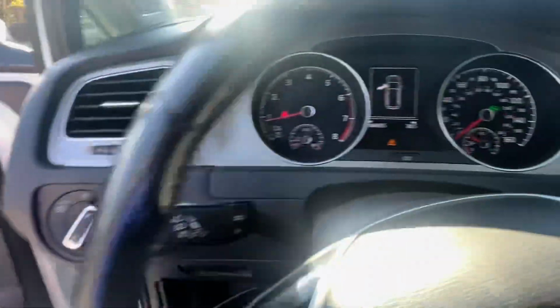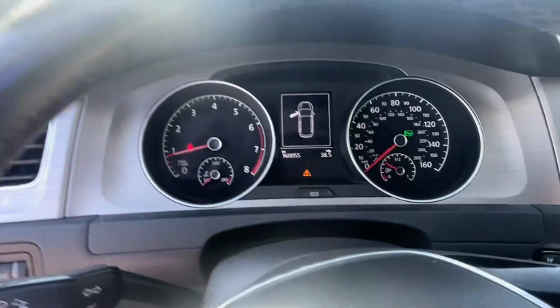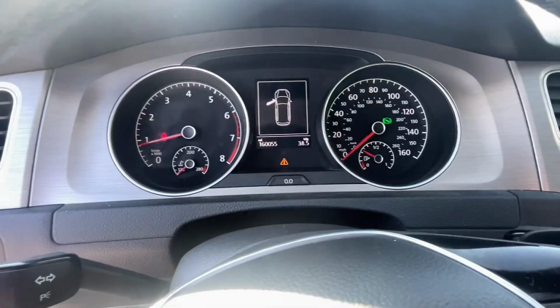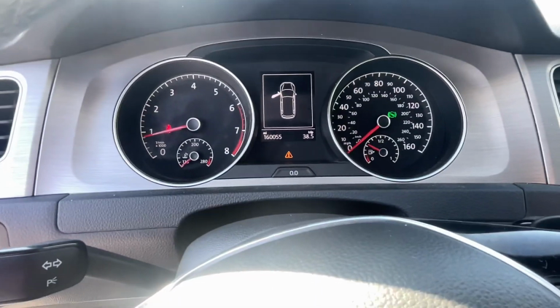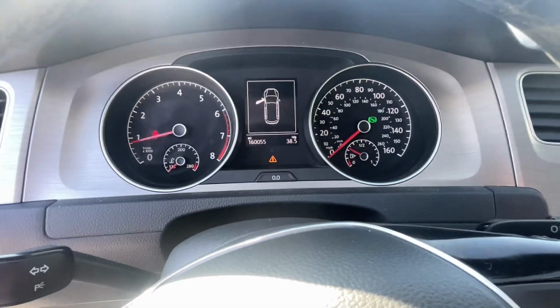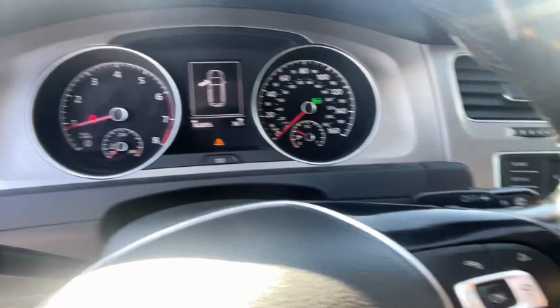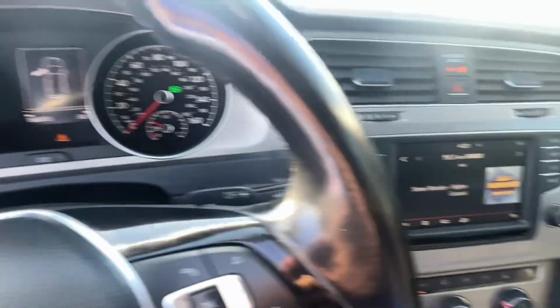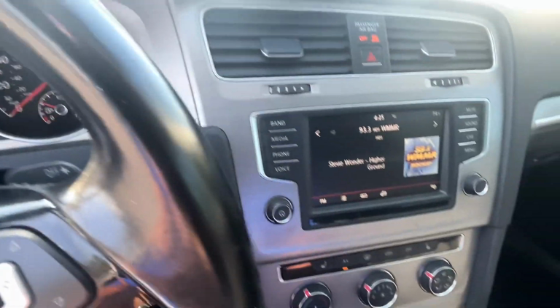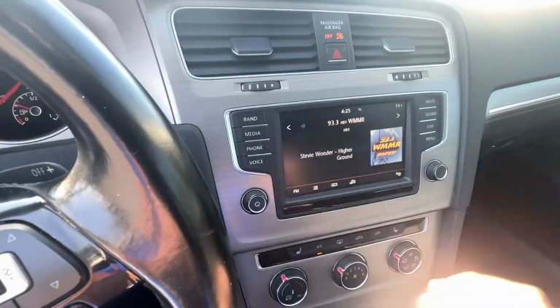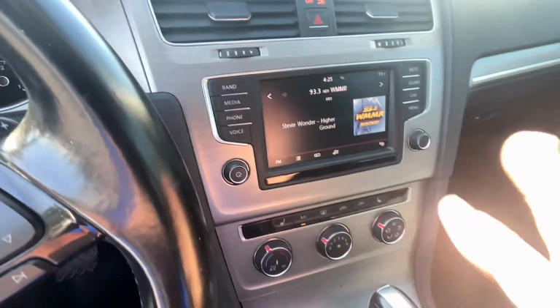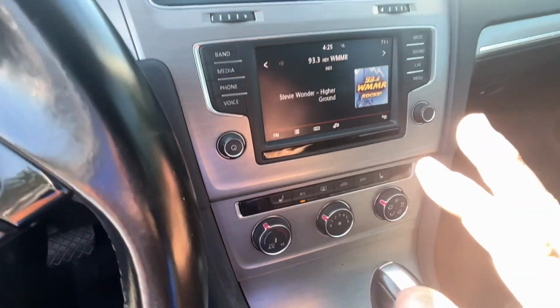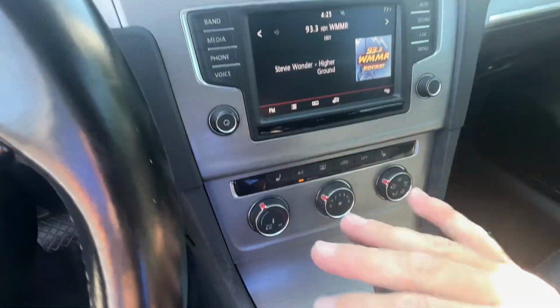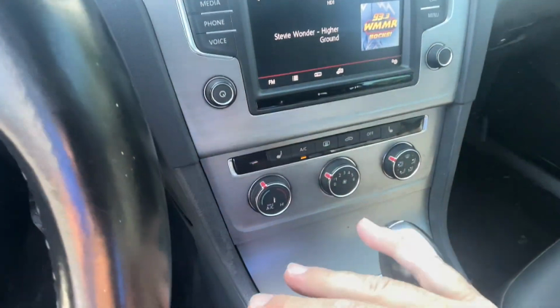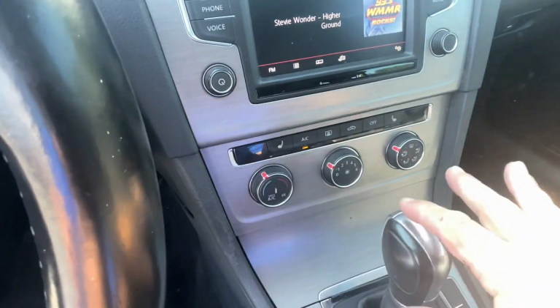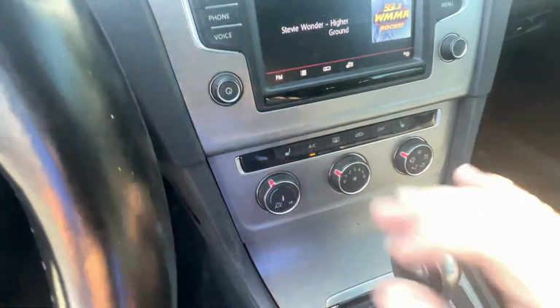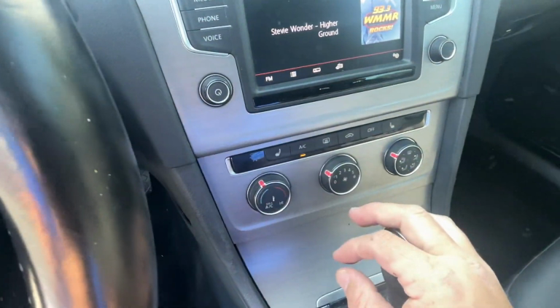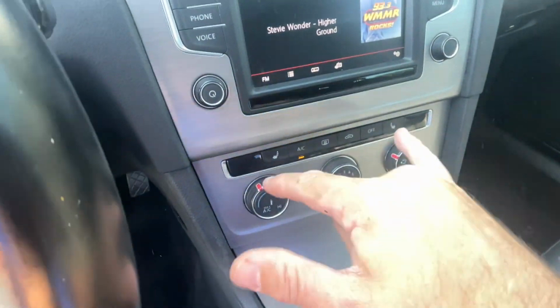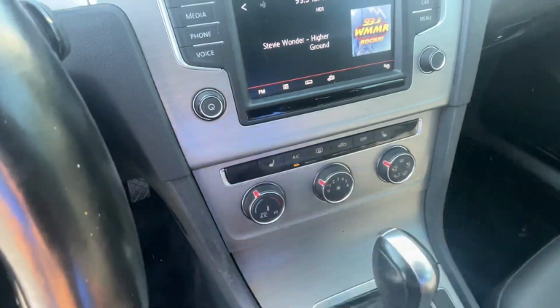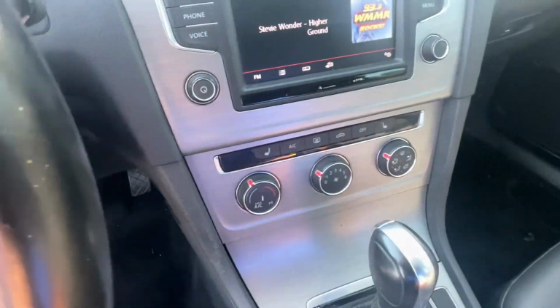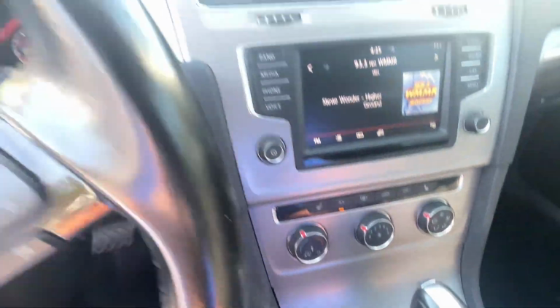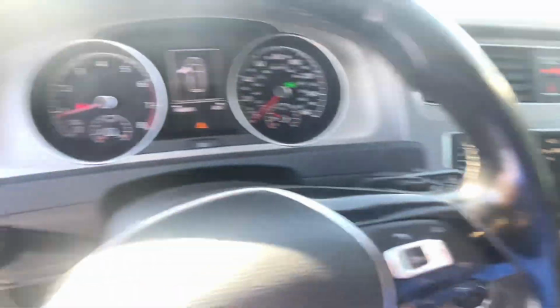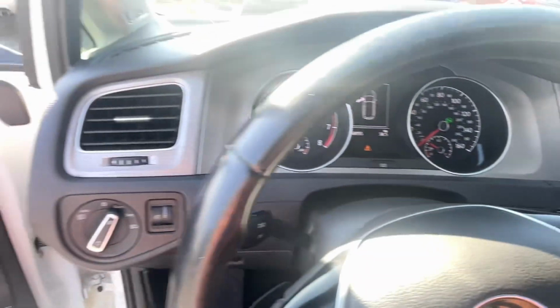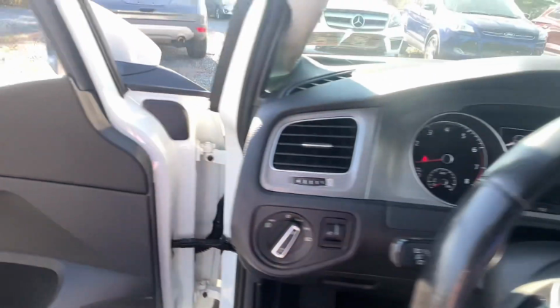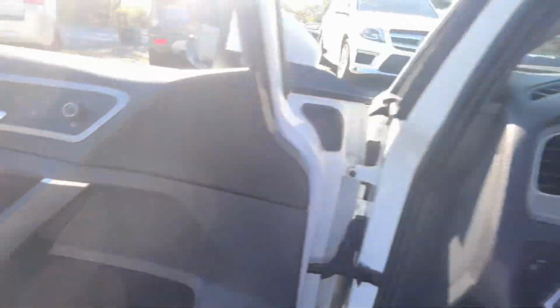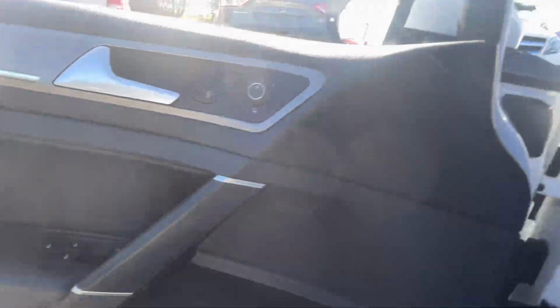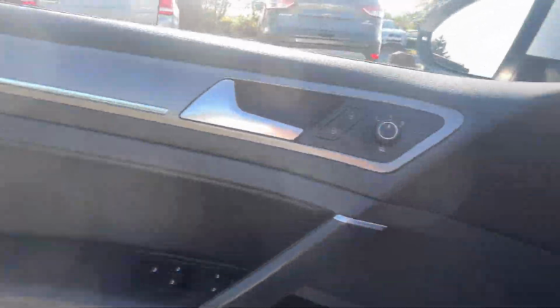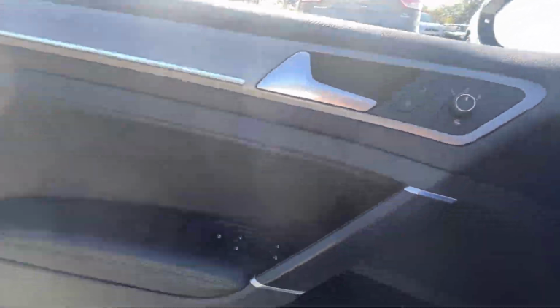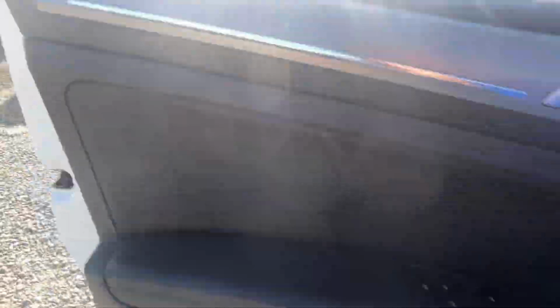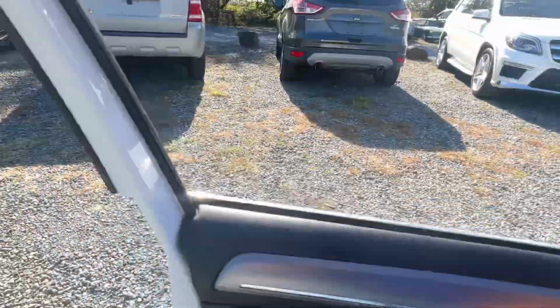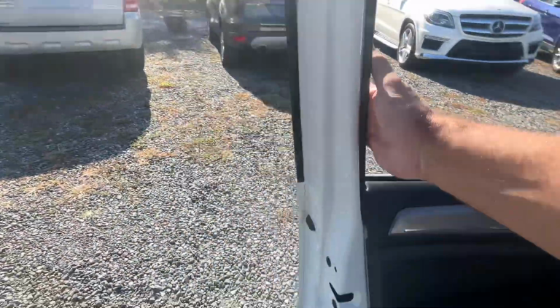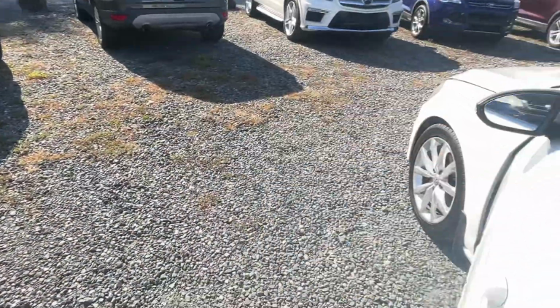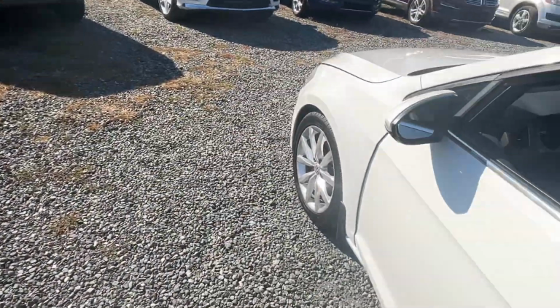Like I said, 160 miles. There's your radio controls, climate controls, heated seats right there. Let's go pop this hood and take a look underneath and take a listen.